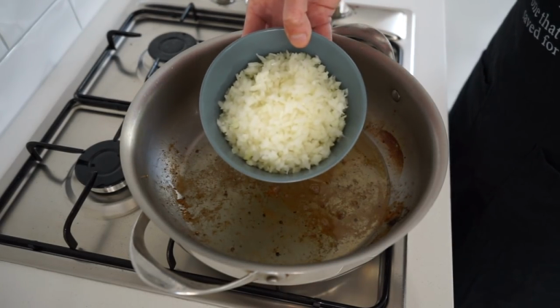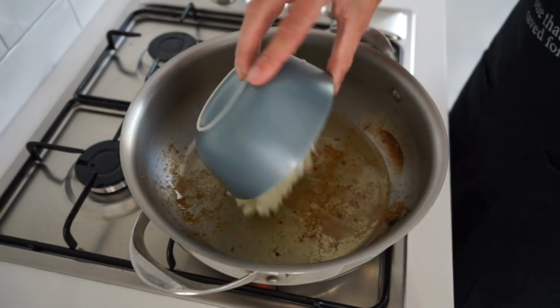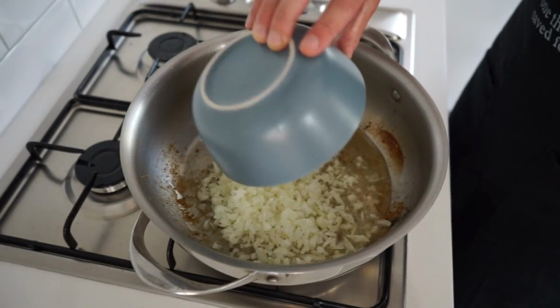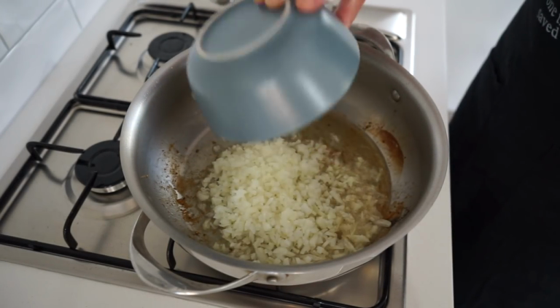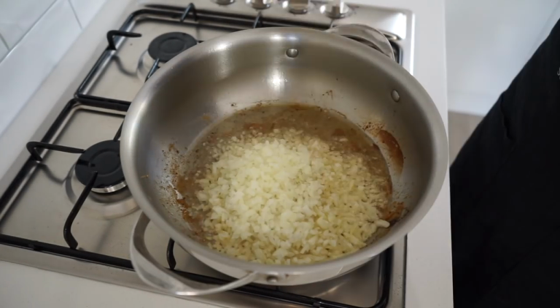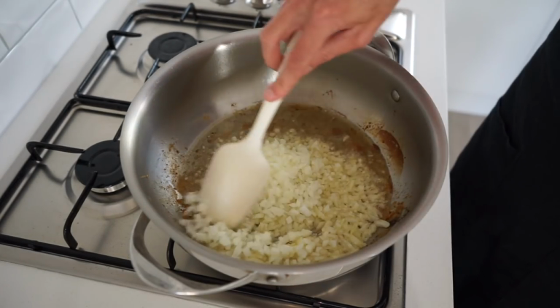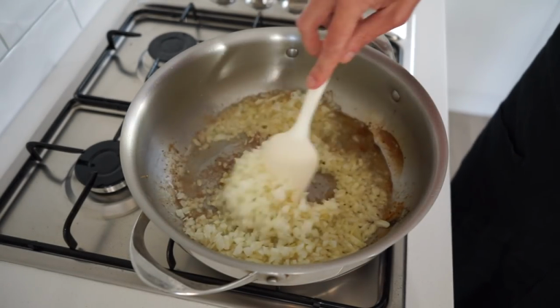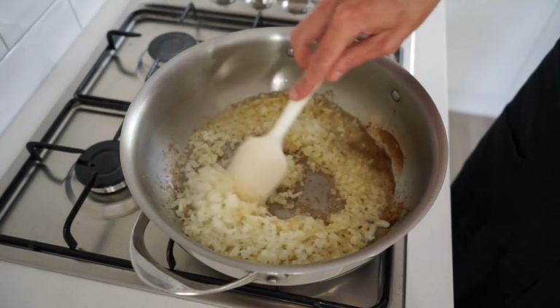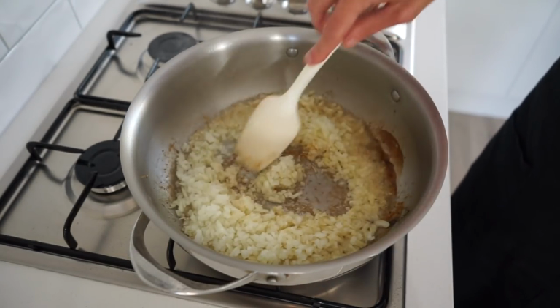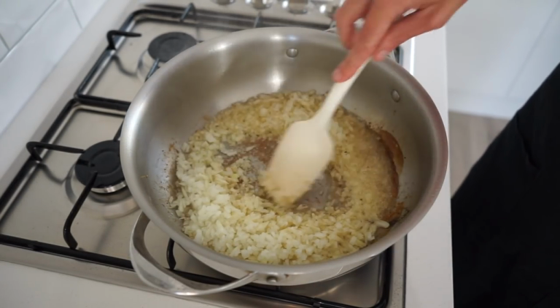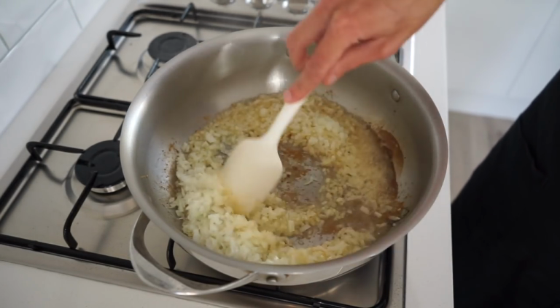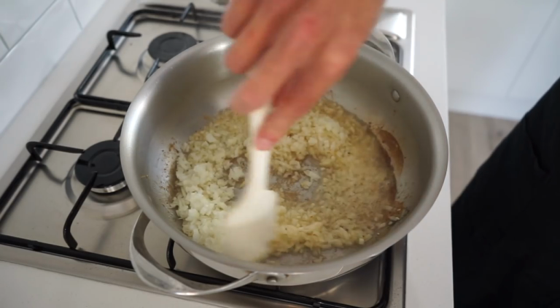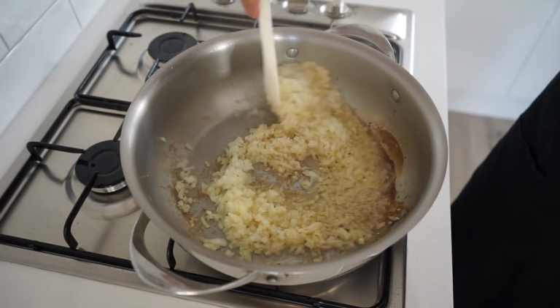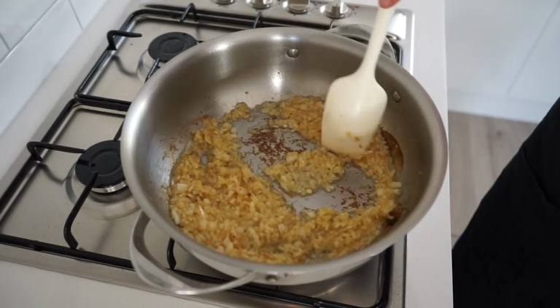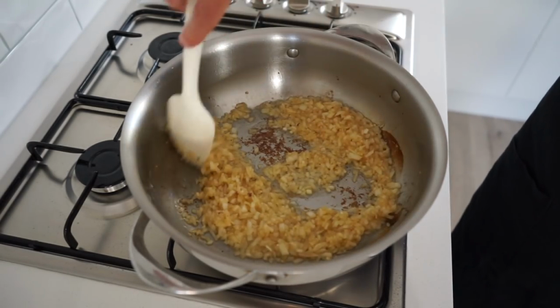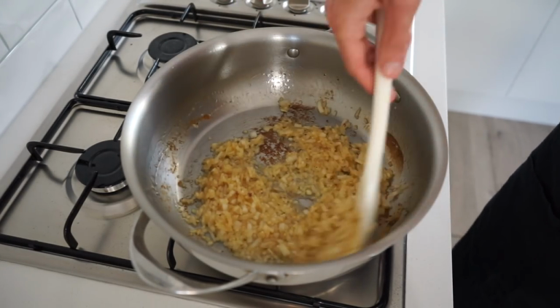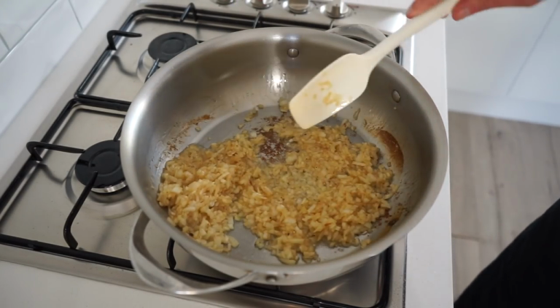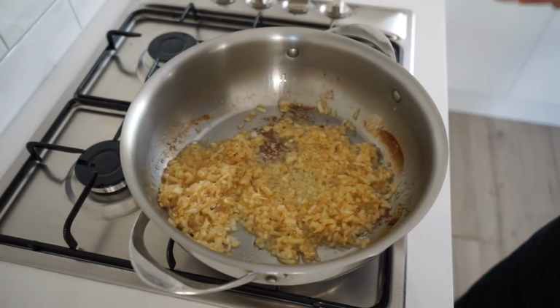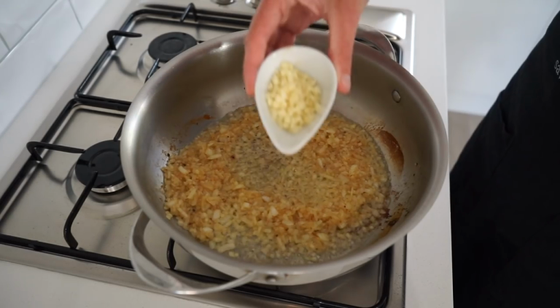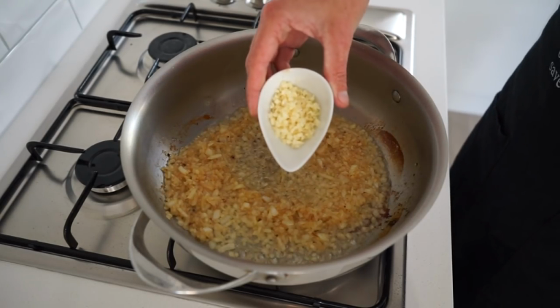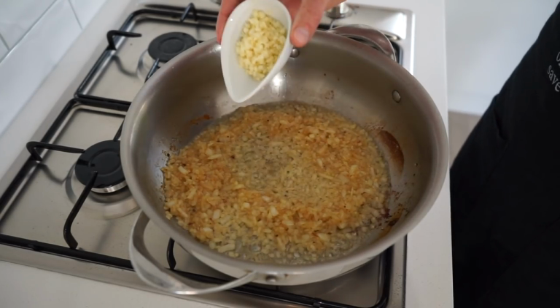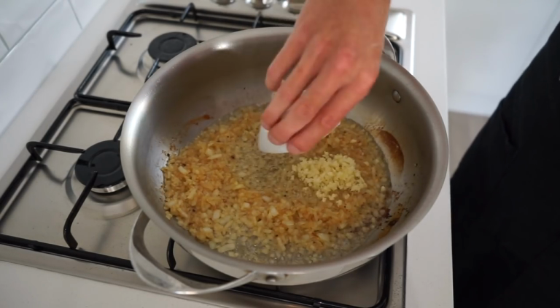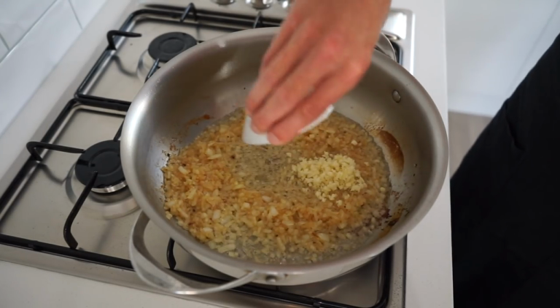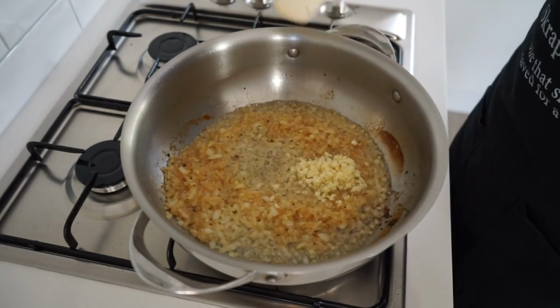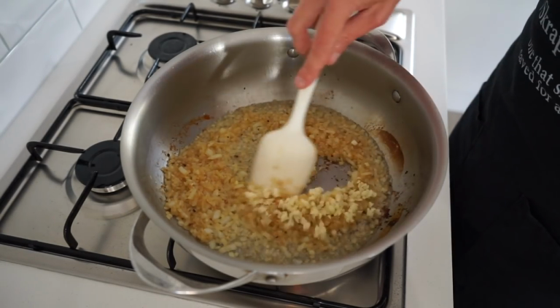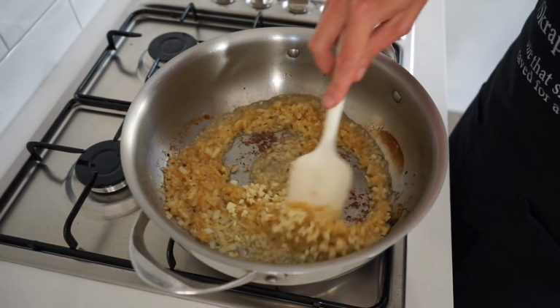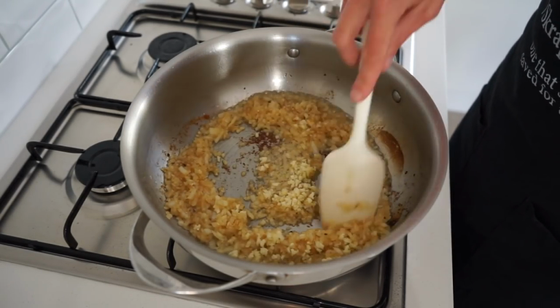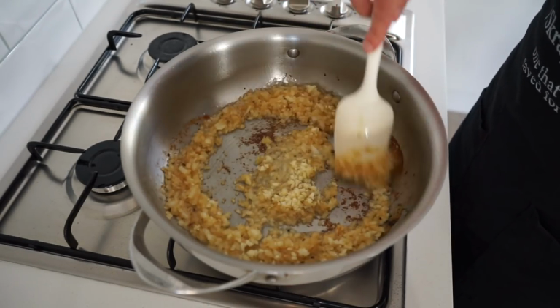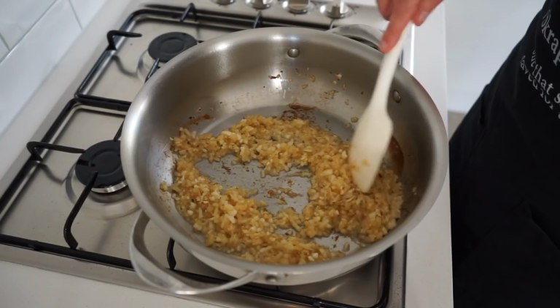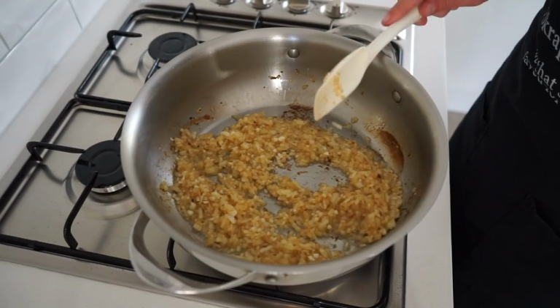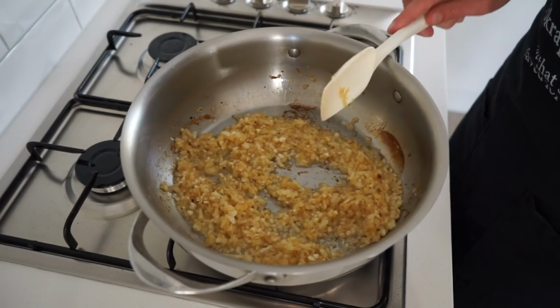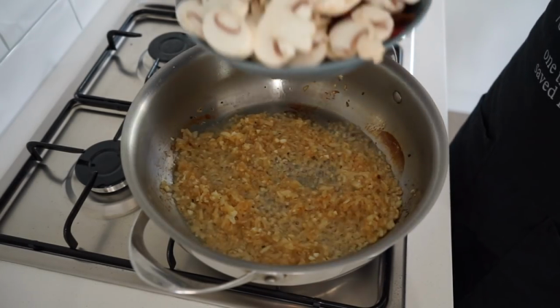Add in the finely diced brown or yellow onion and, whilst mixing regularly, sauté for two minutes or until lightly golden. This will give it enough time to start absorbing the chicken flavor in the pan. Then add in the roughly chopped or minced garlic and continue sautéing for 45 seconds, mixing the whole time just to prevent the garlic from burning.